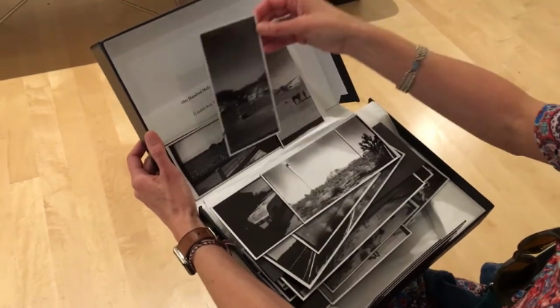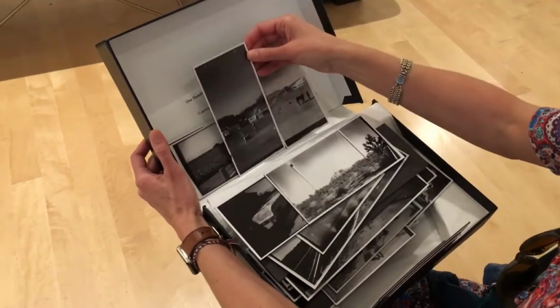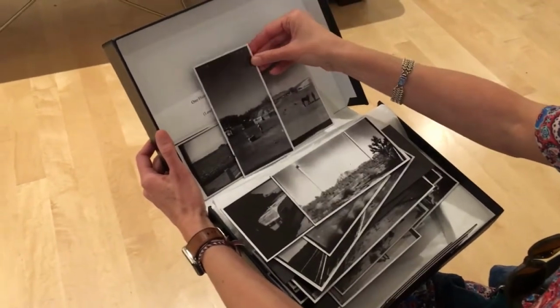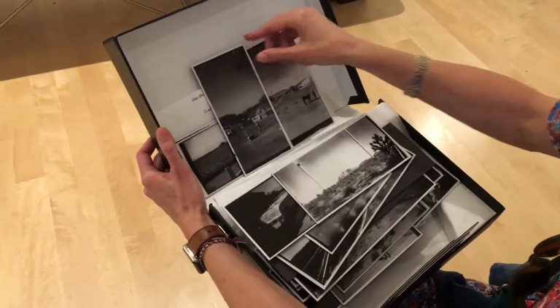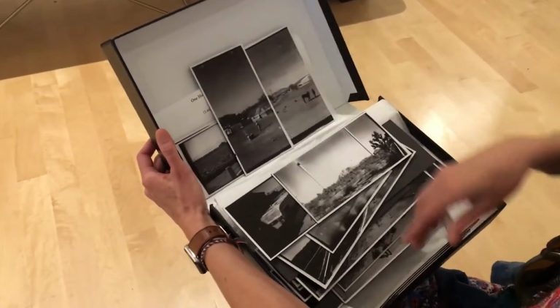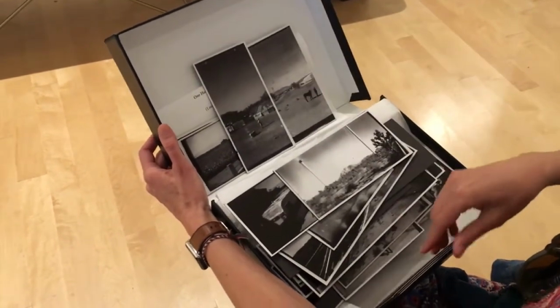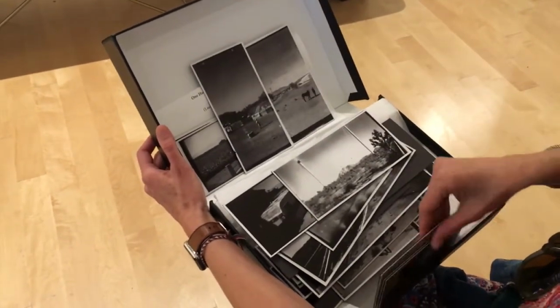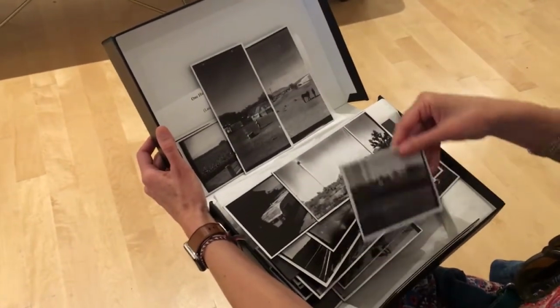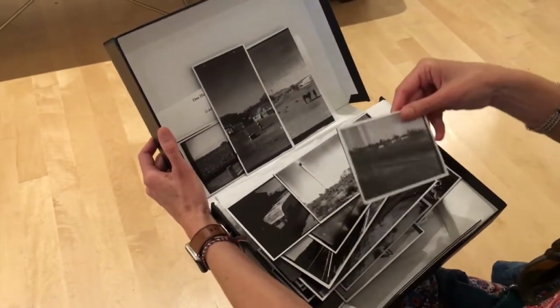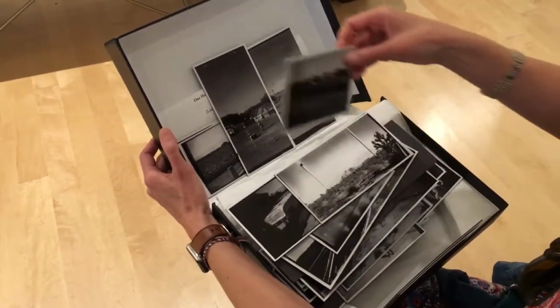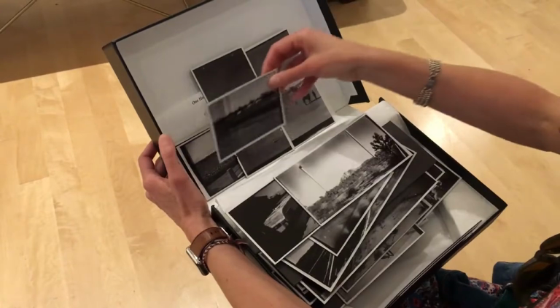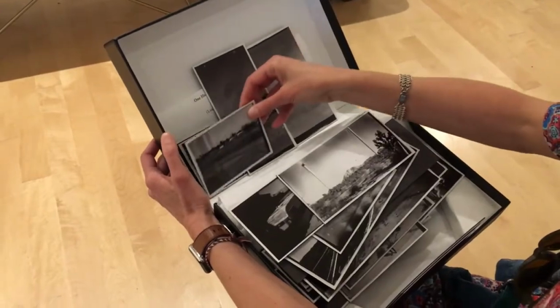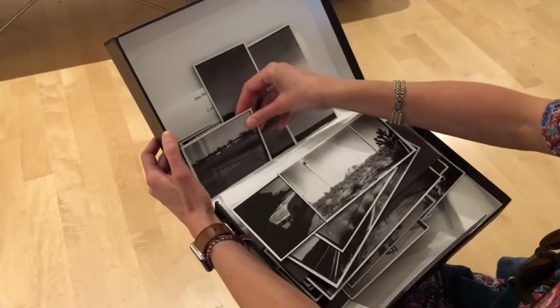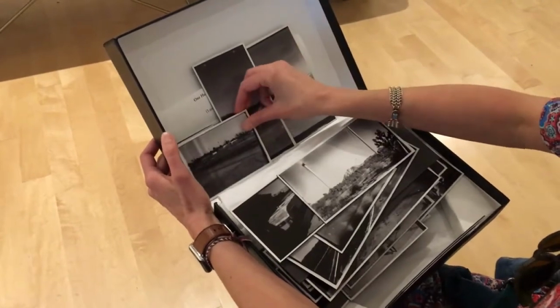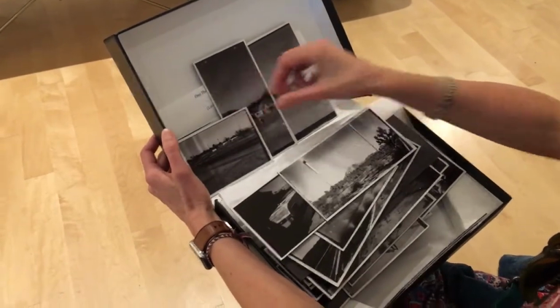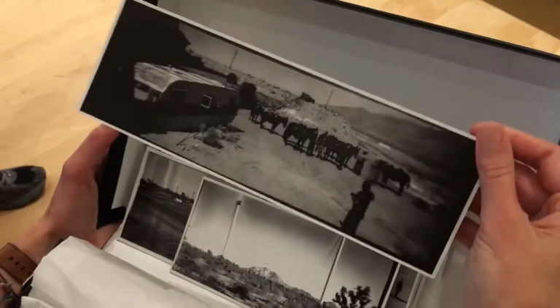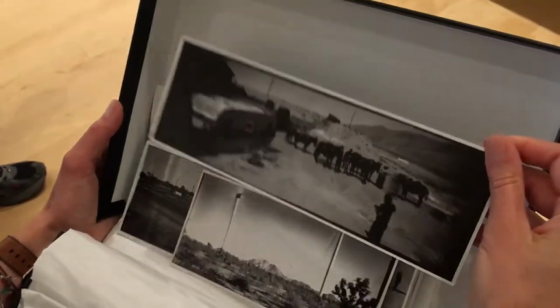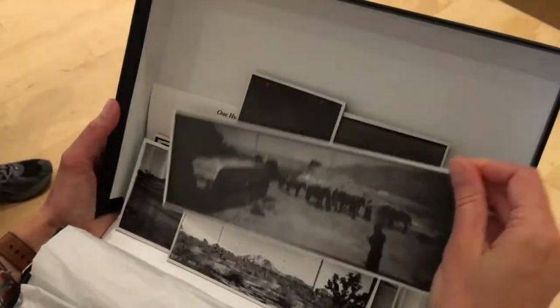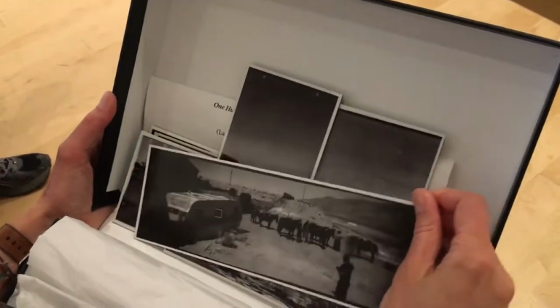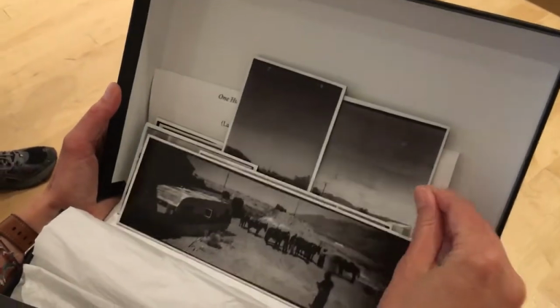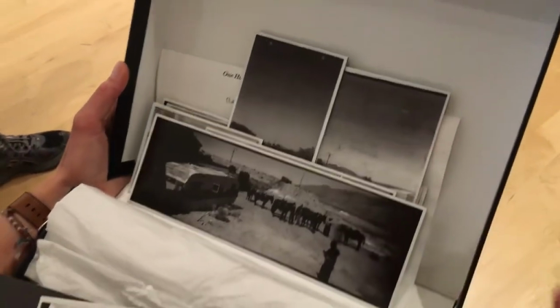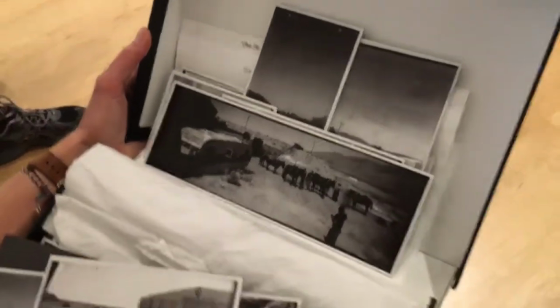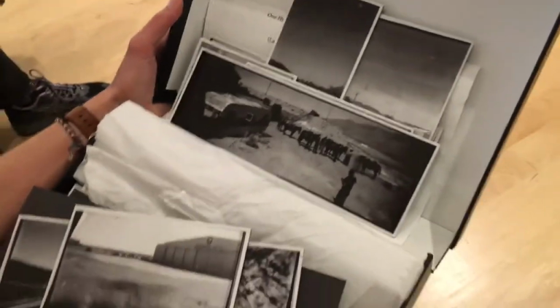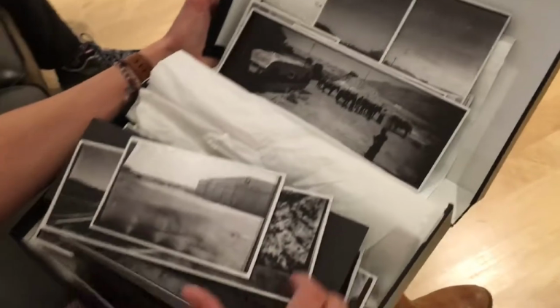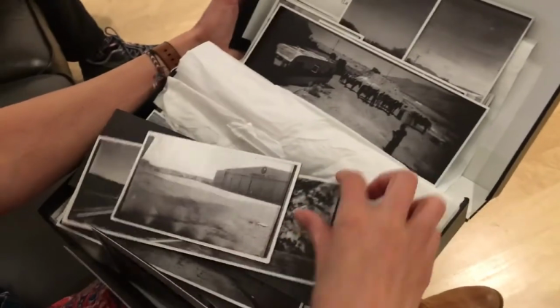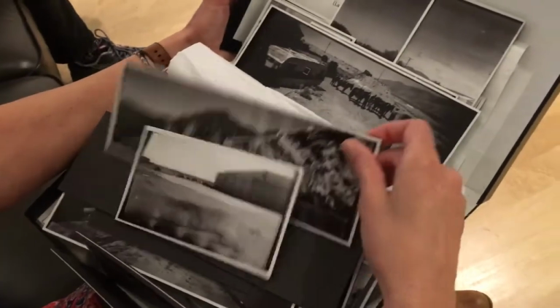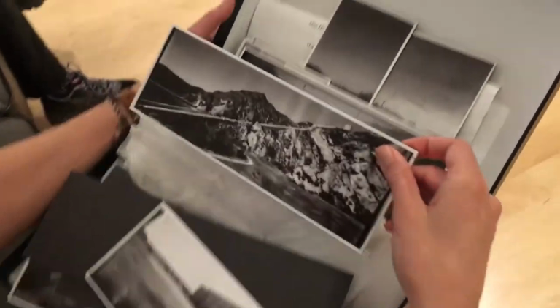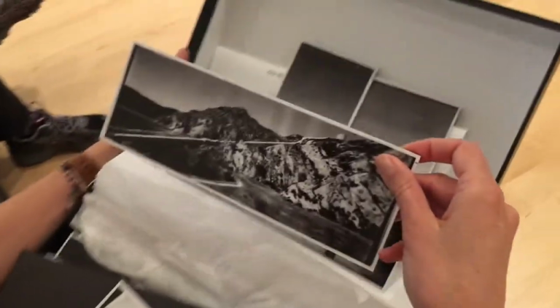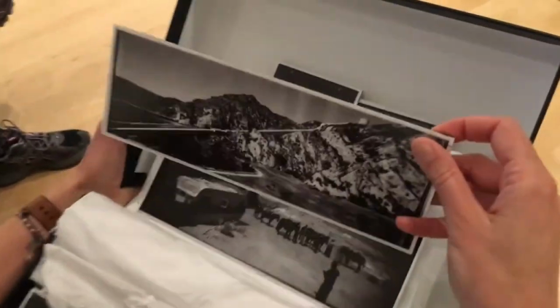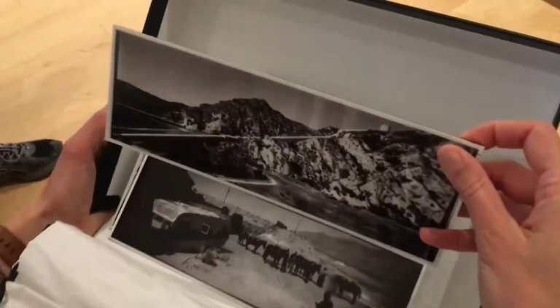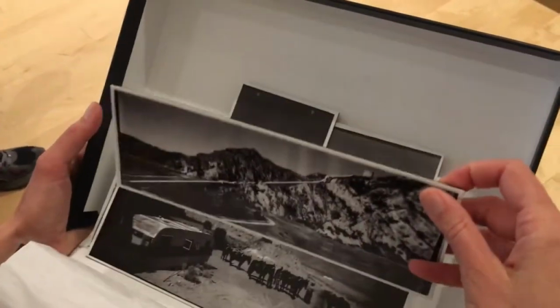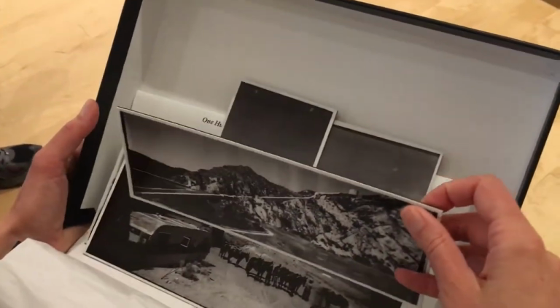I encourage you to consider using on-demand book printing as a component of your artistic practice. Making your own book, even a very short run, can make a difference in your personal commitment to a body of work.